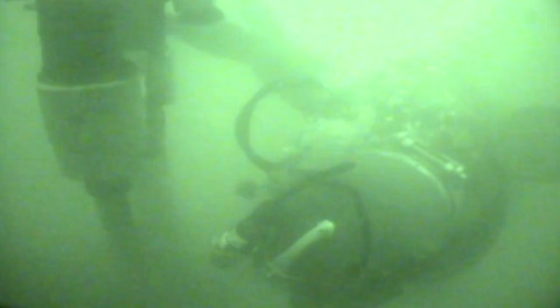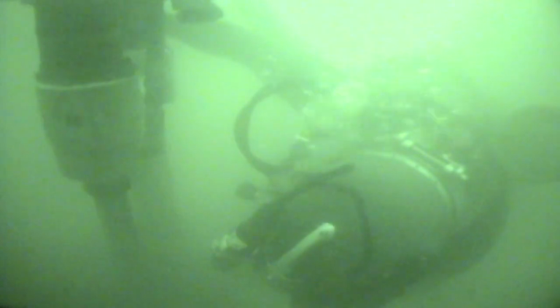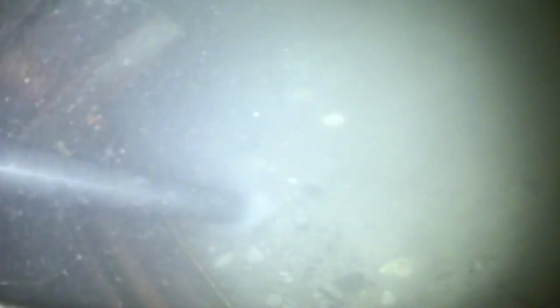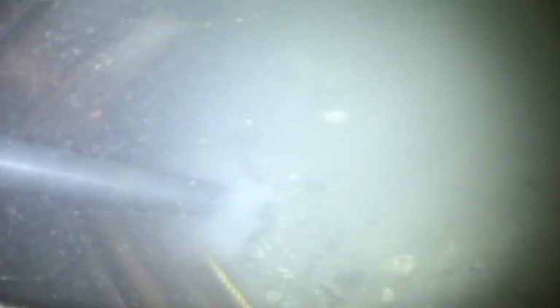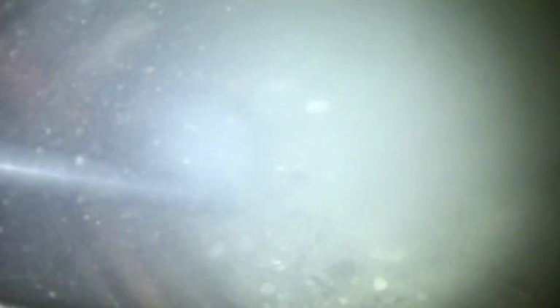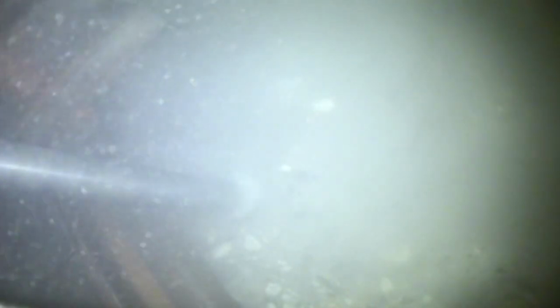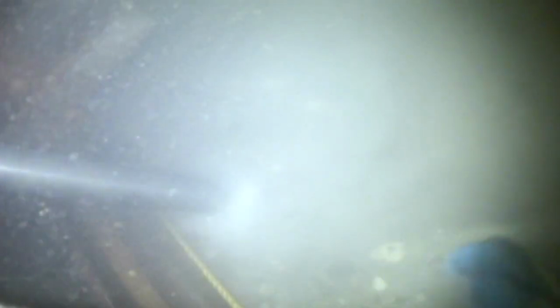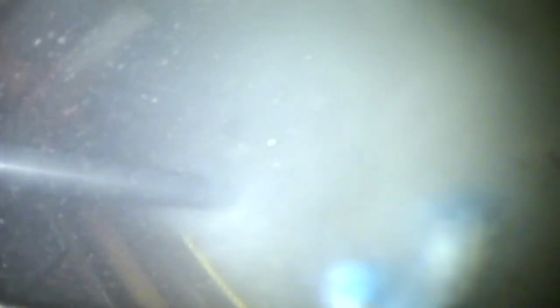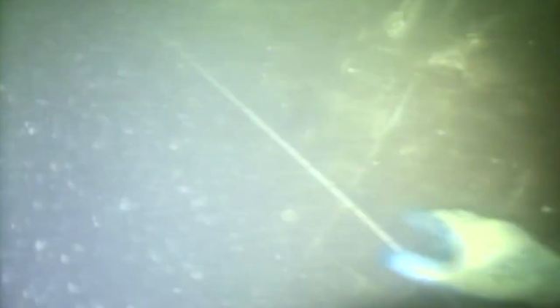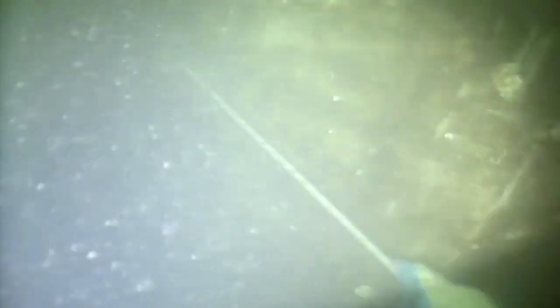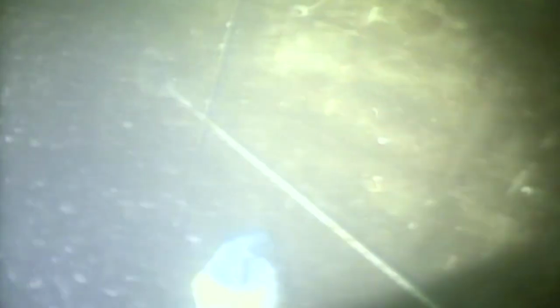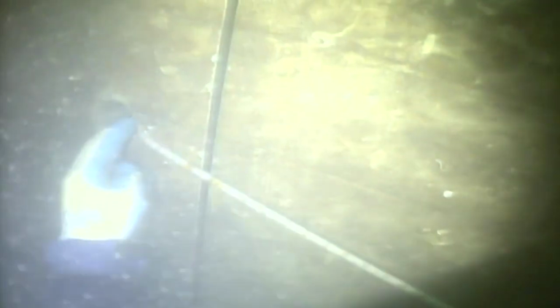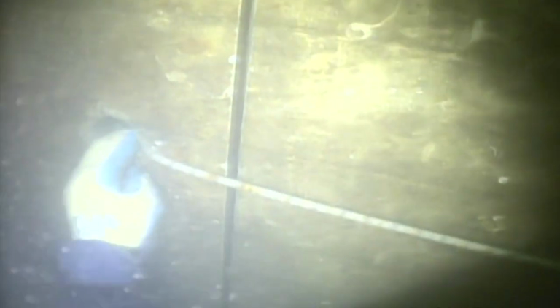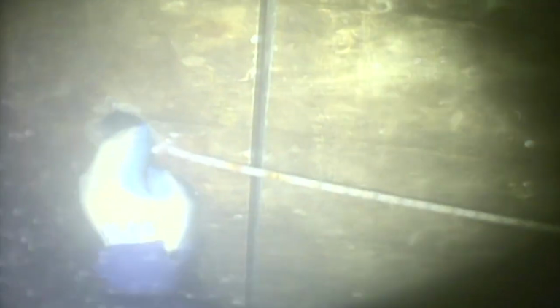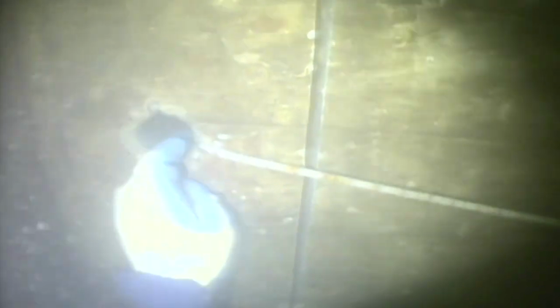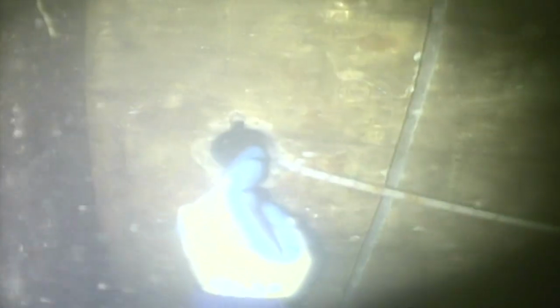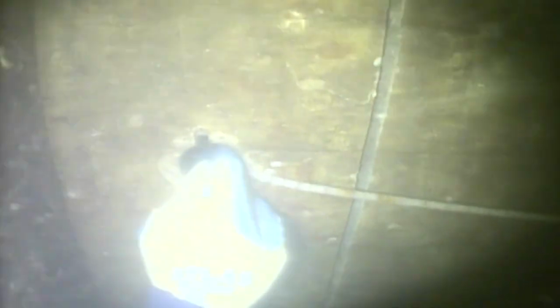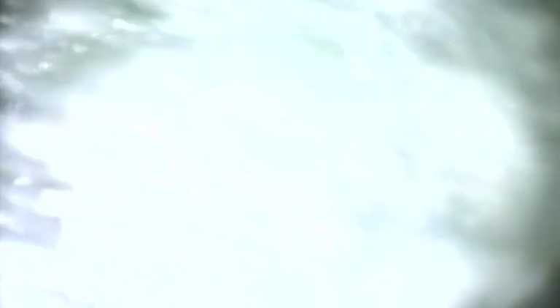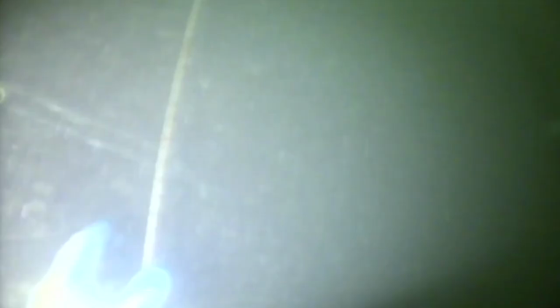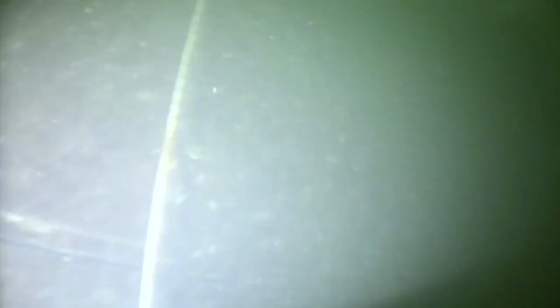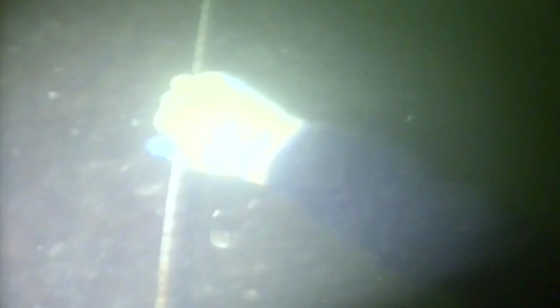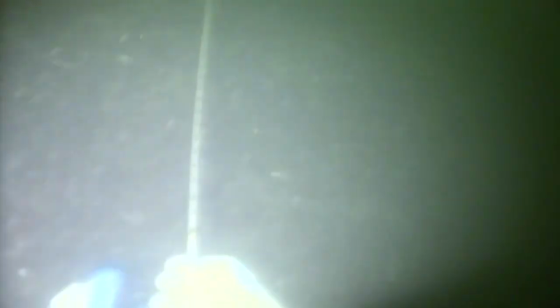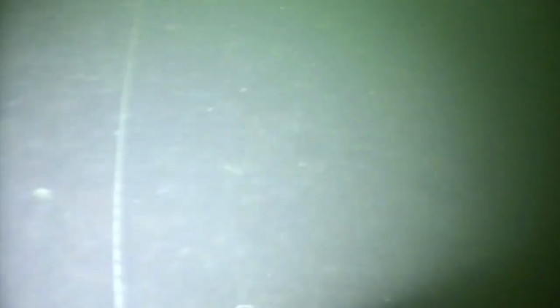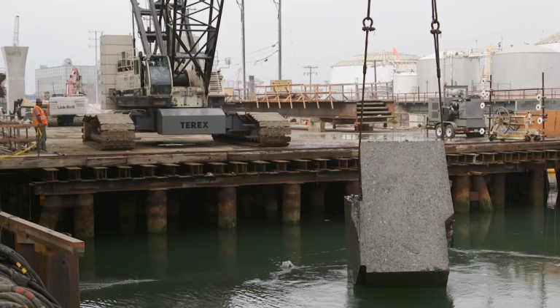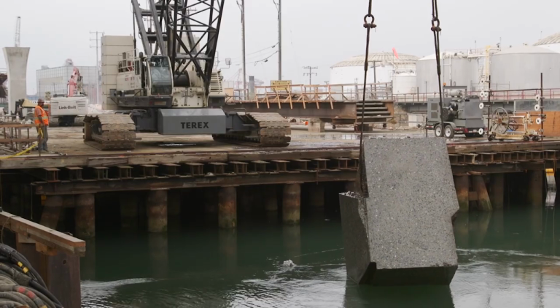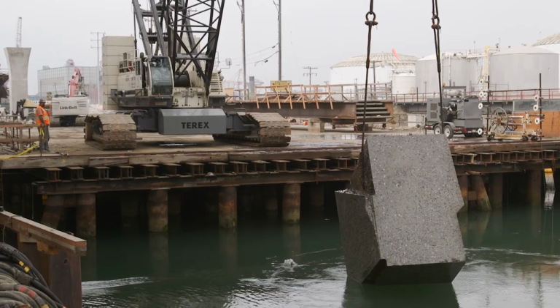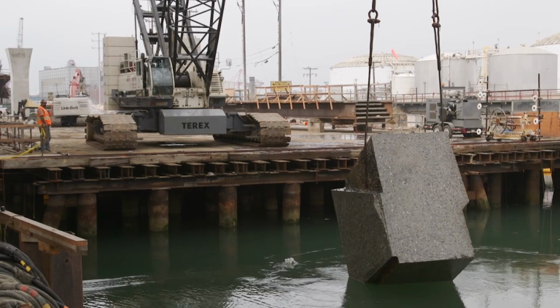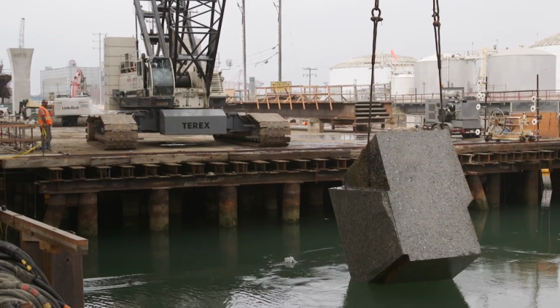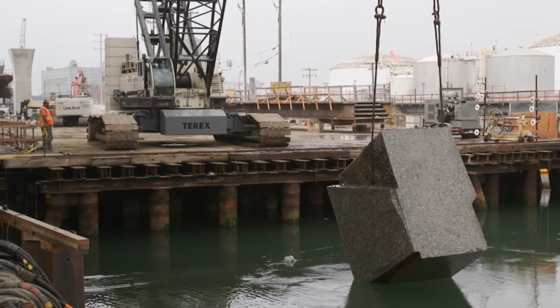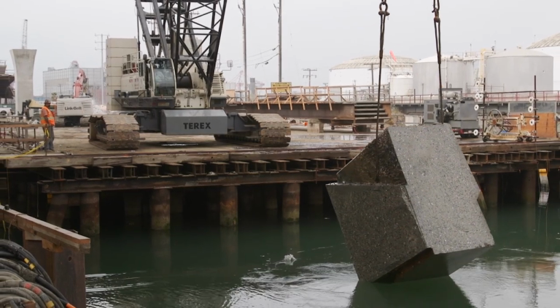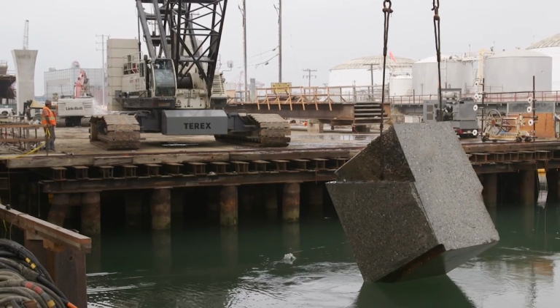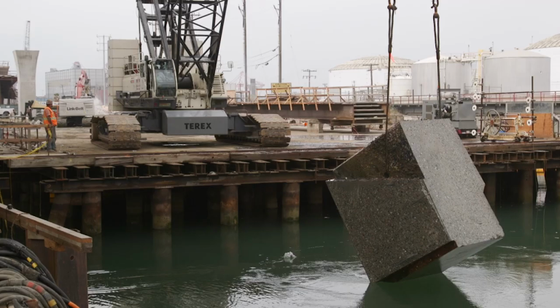We core drilled two-inch holes on top of the footing and ran wire through those two-inch holes to make vertical cuts in the structure to size the pieces so it fits within the load capacity of the crane, which is about a hundred thousand pounds.